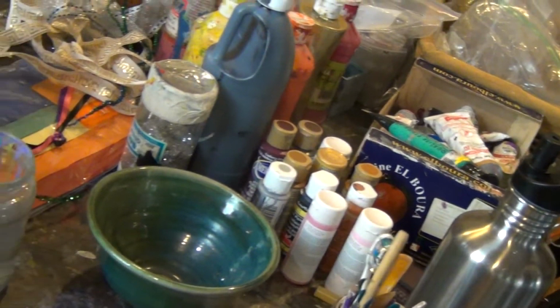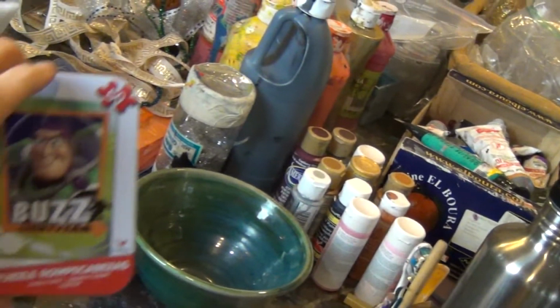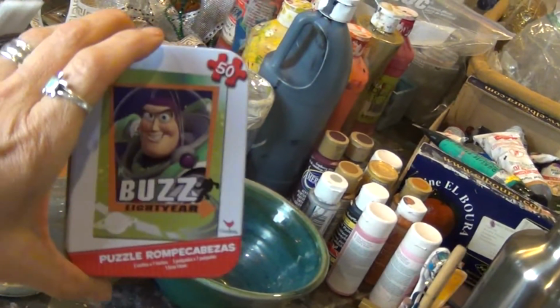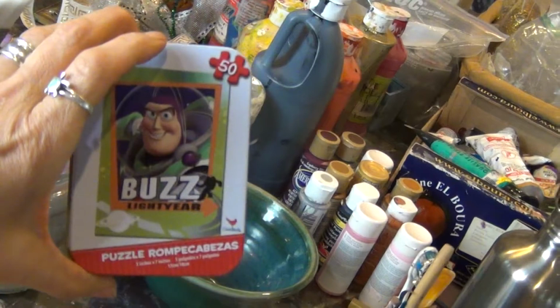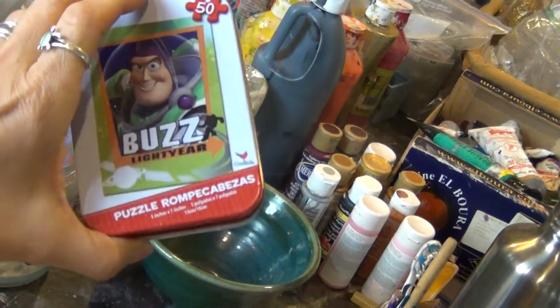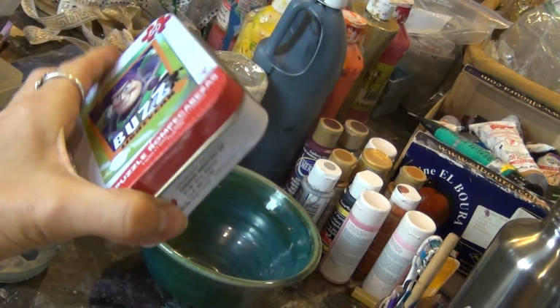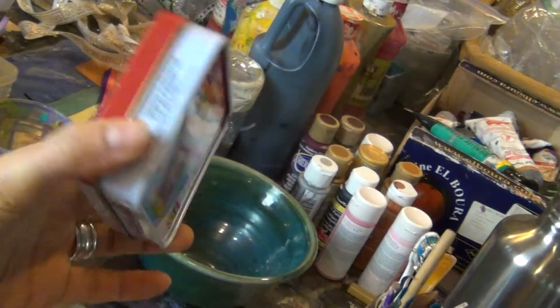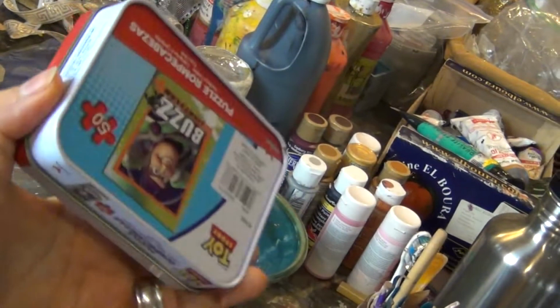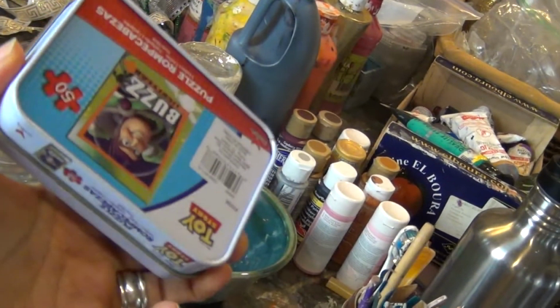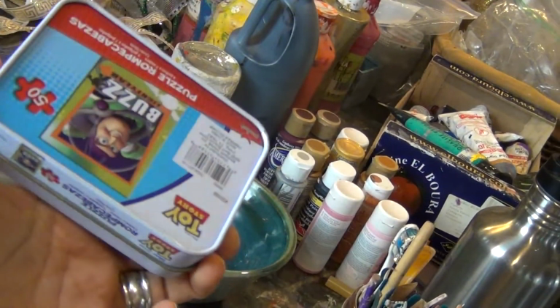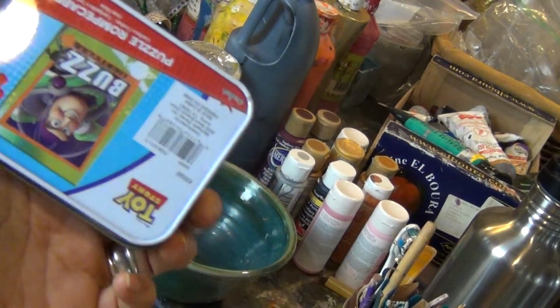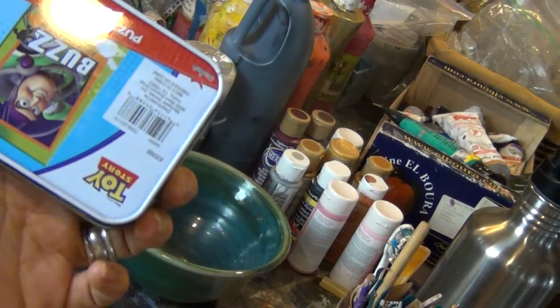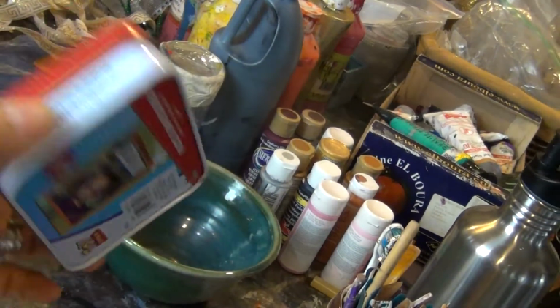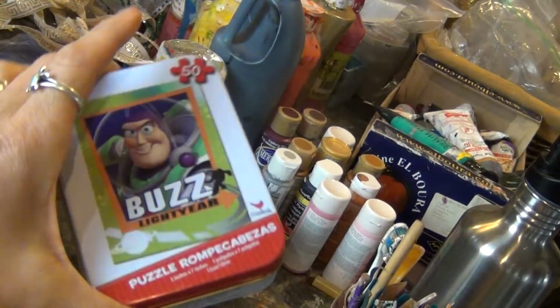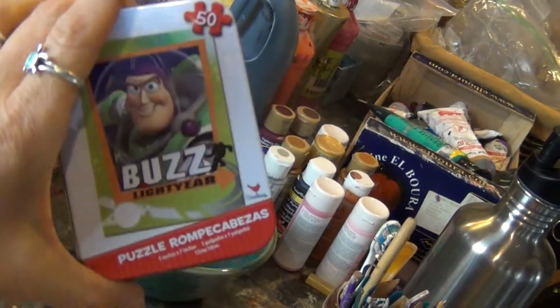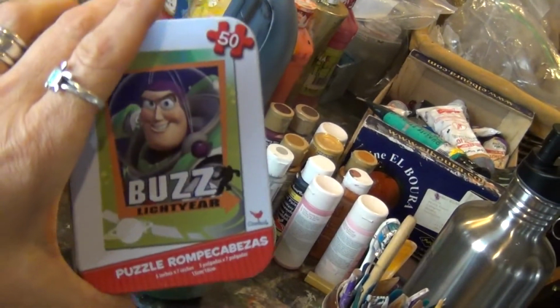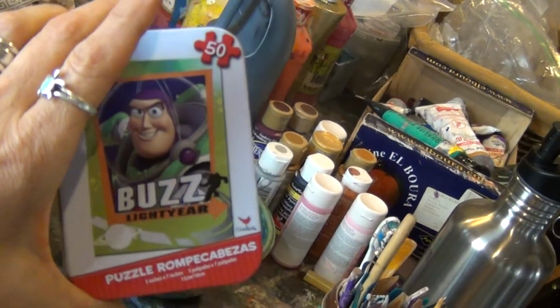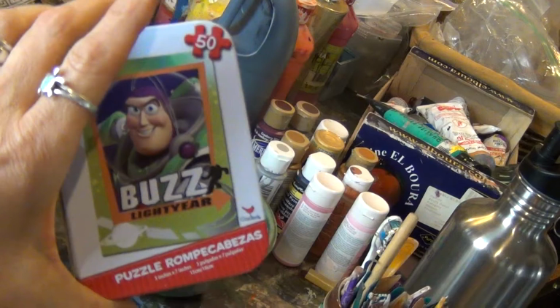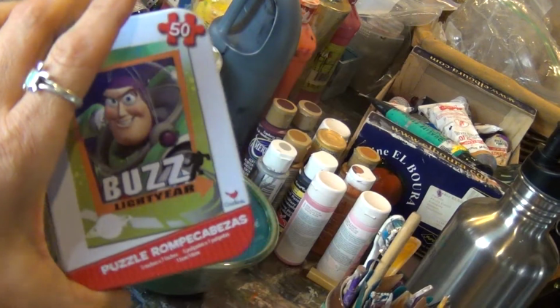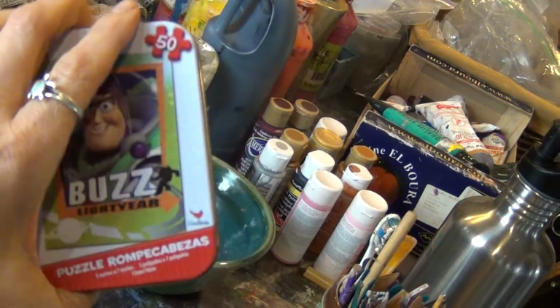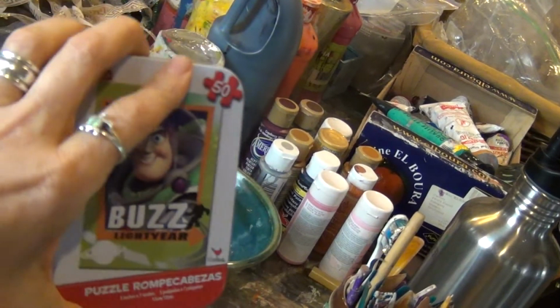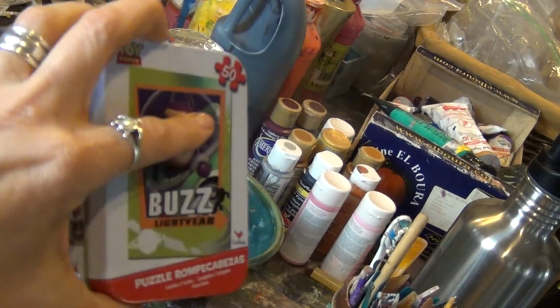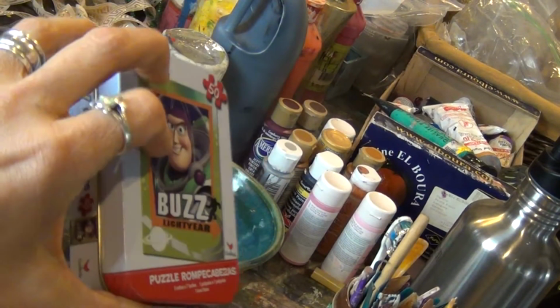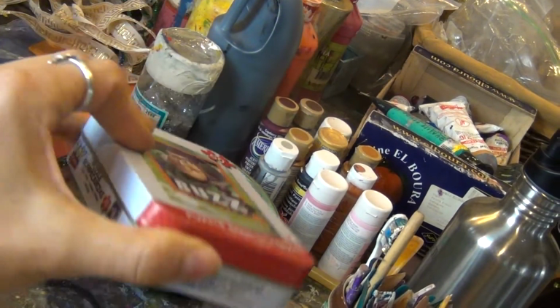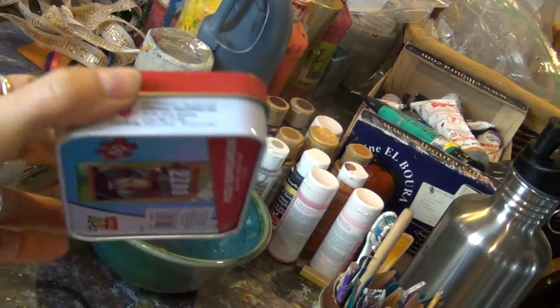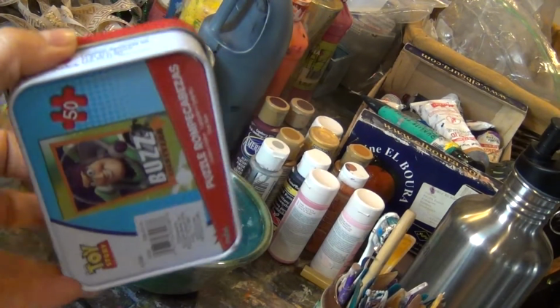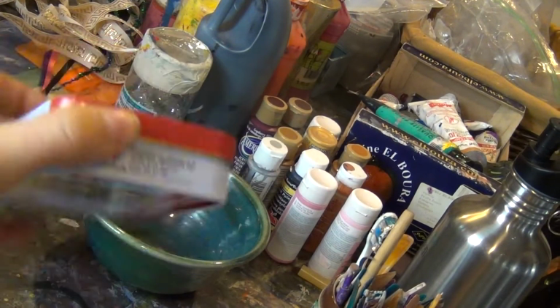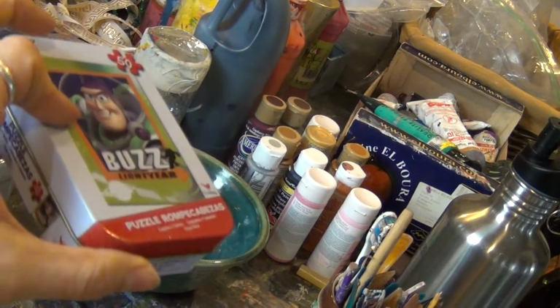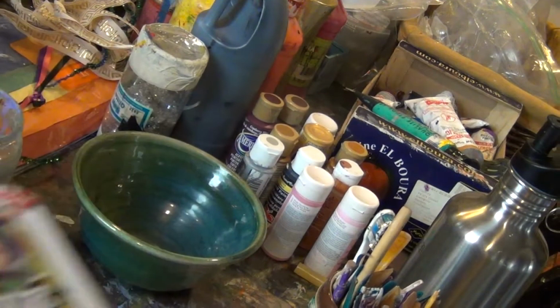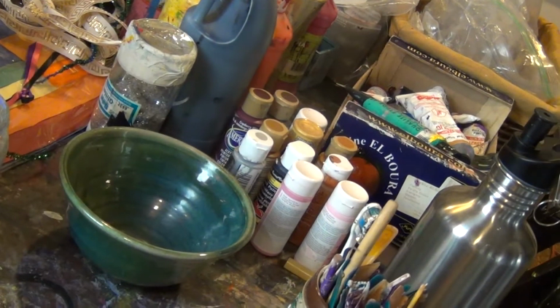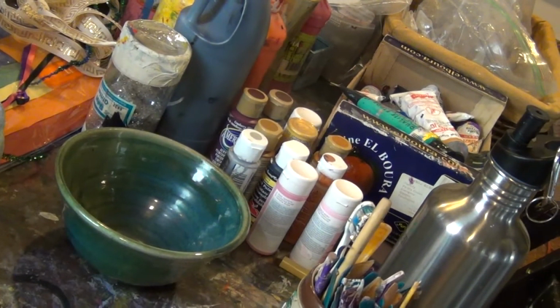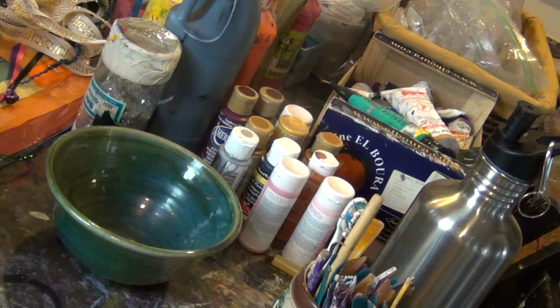I also have this — it's a Buzz Lightyear. This was a dollar at Michael's. It comes with a puzzle inside. I'll save the puzzle for some other project and I'm going to use the box.